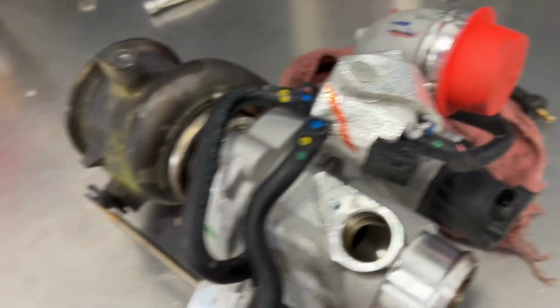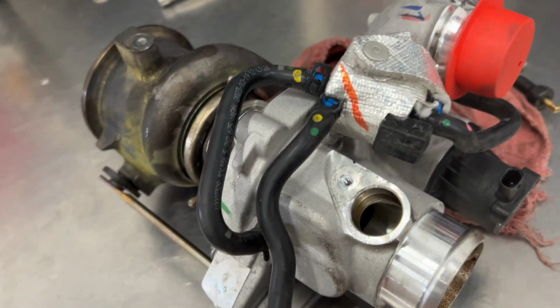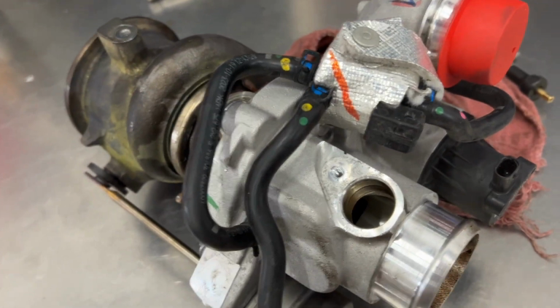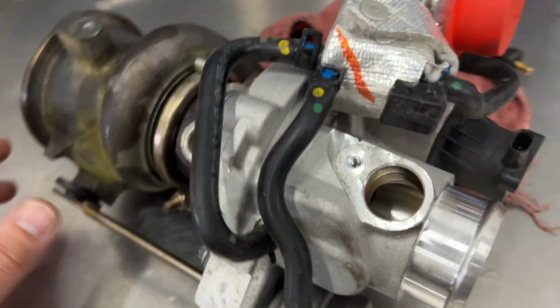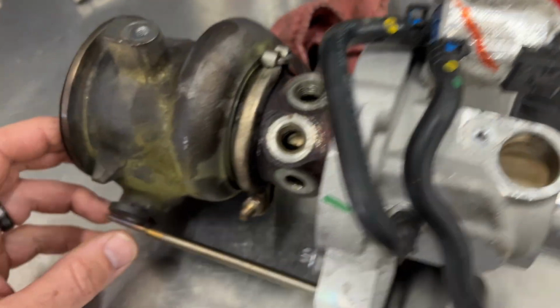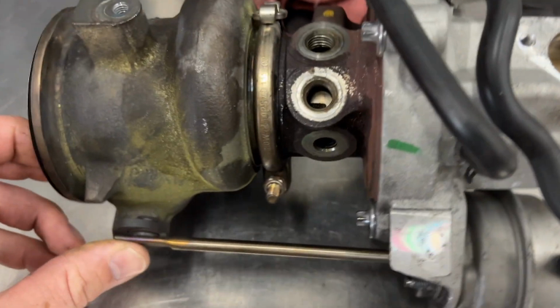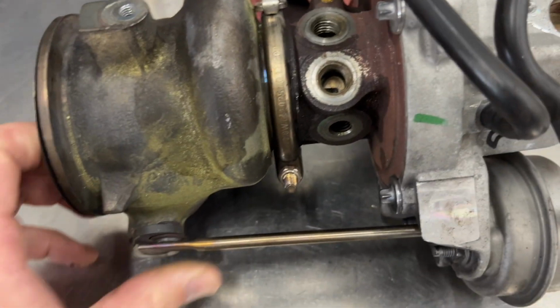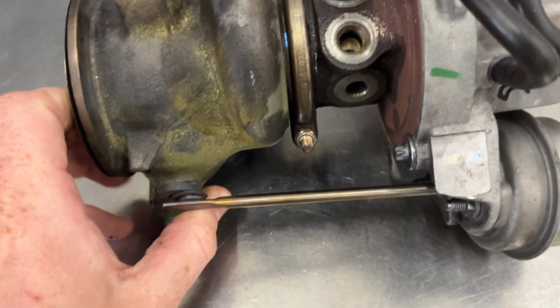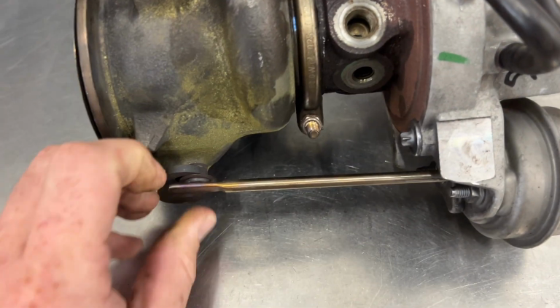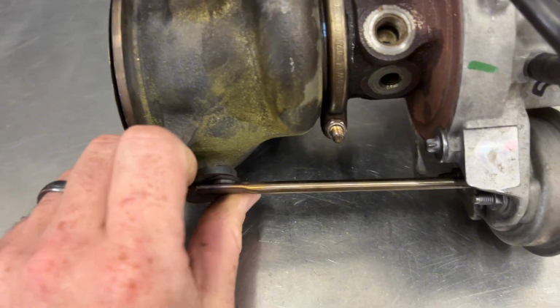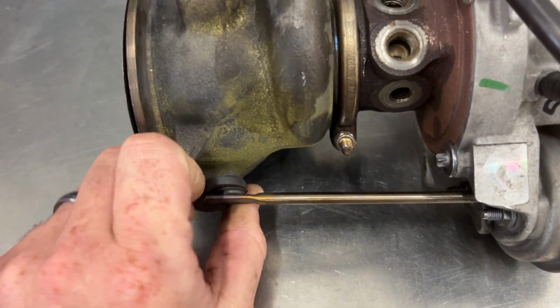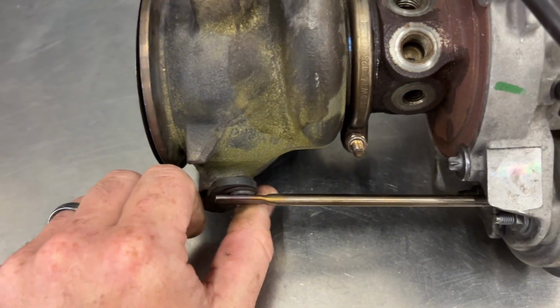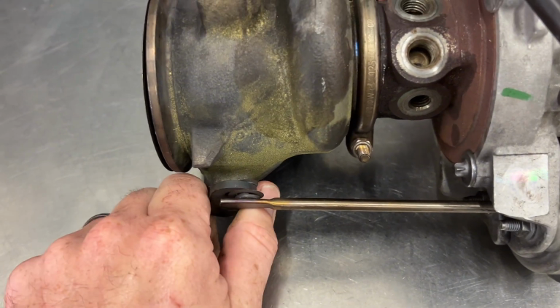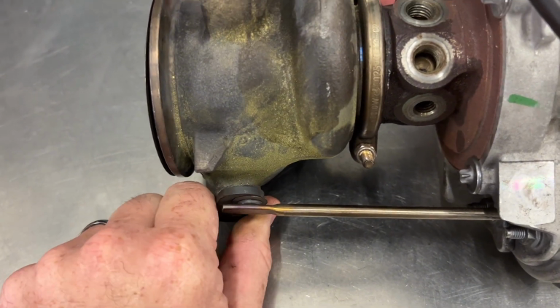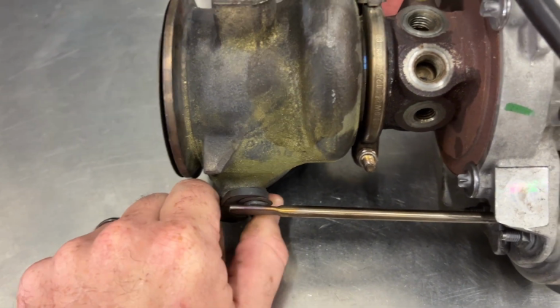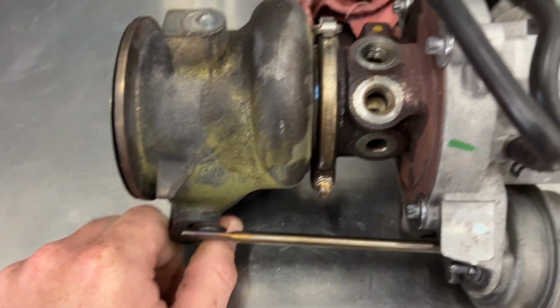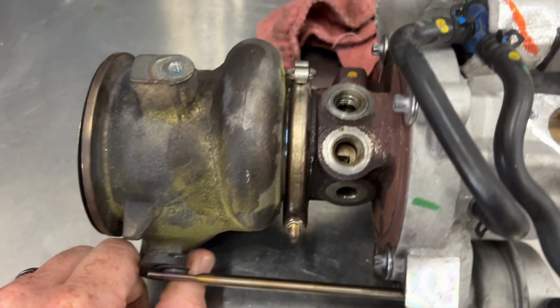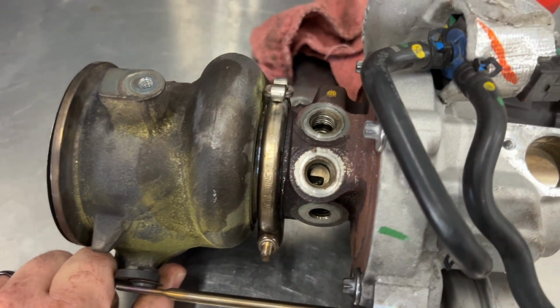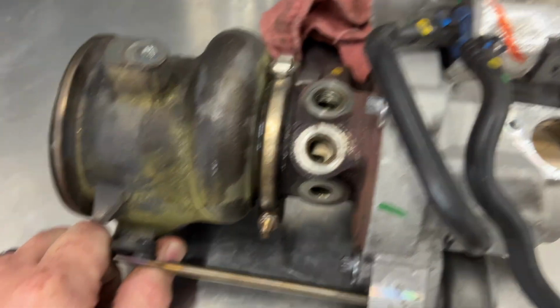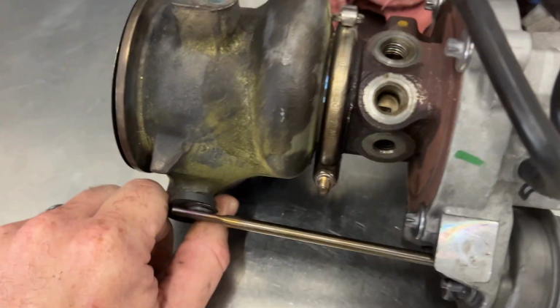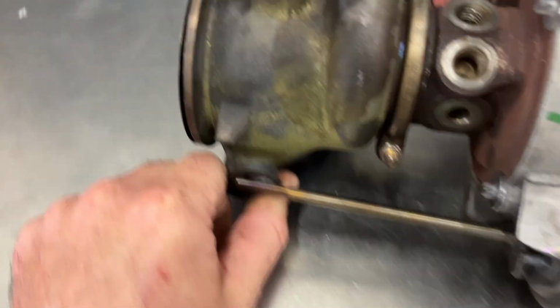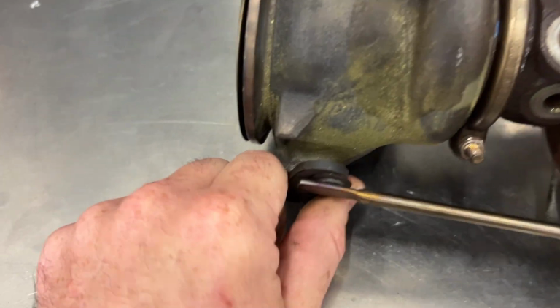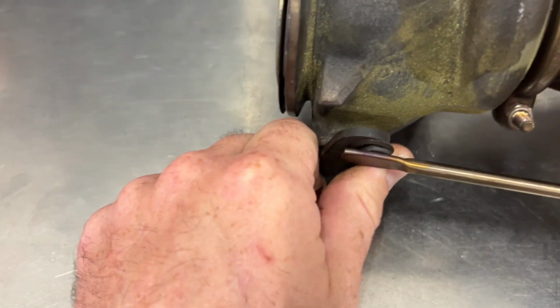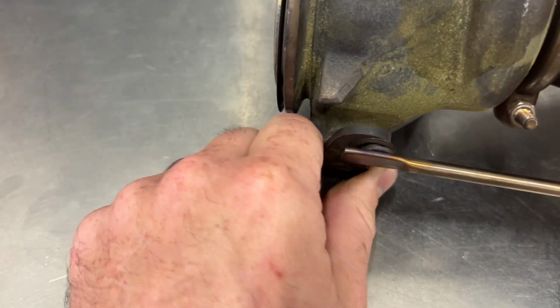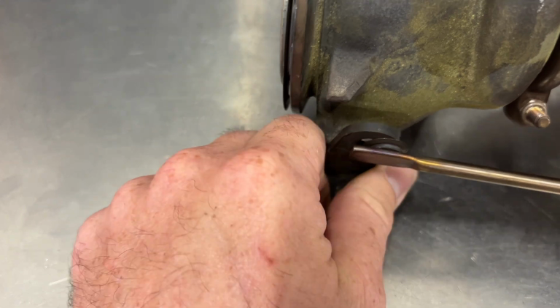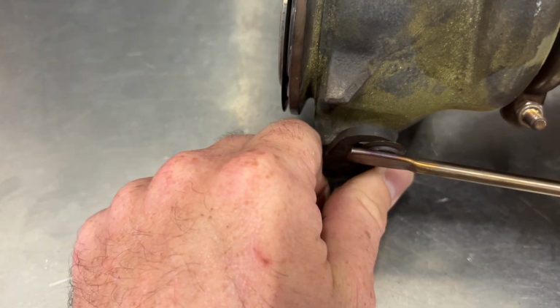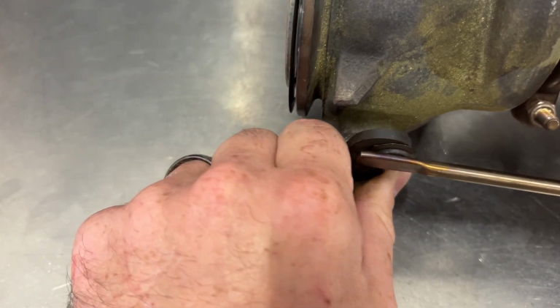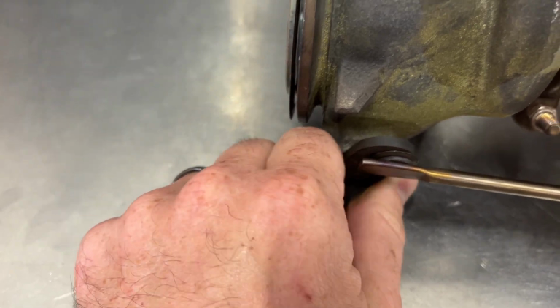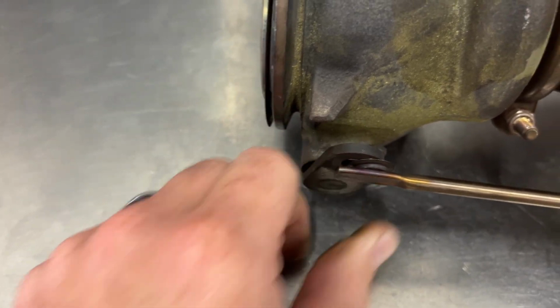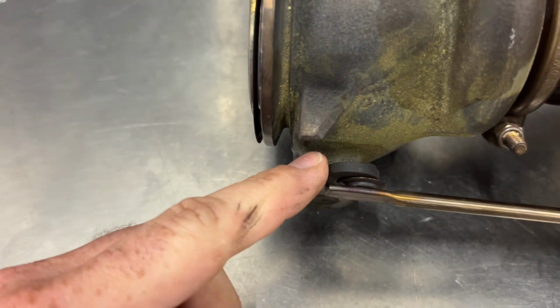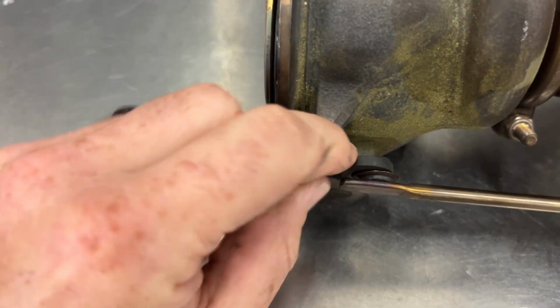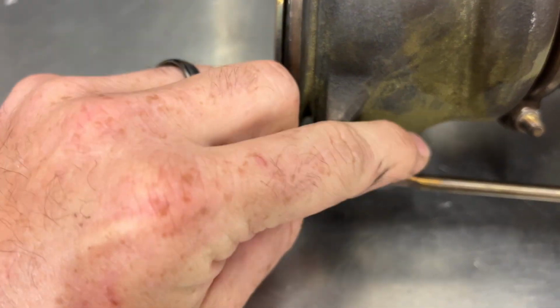Anyway, if you guys are diagnosing your turbos or trying to figure out what's going on and everything seems intact but not making sense, just give a little visual. You've got to pop the little heat shield up and give her a check.